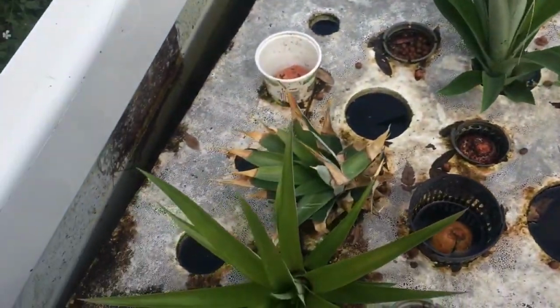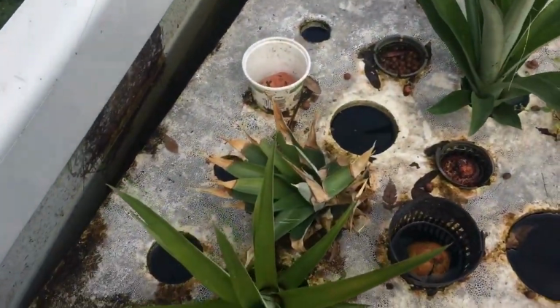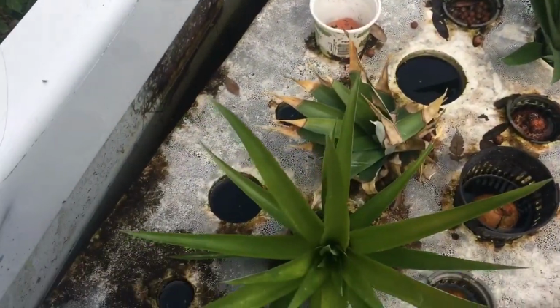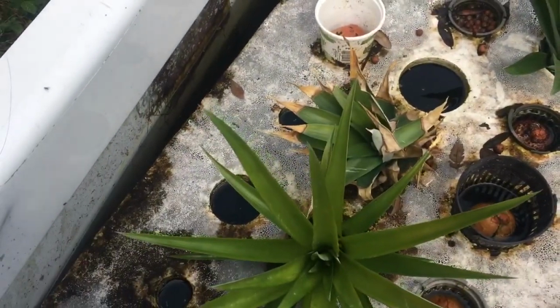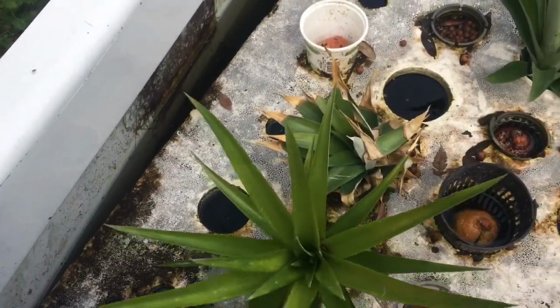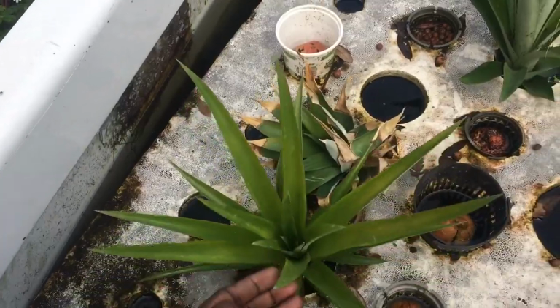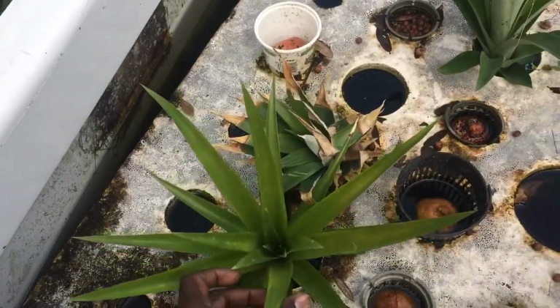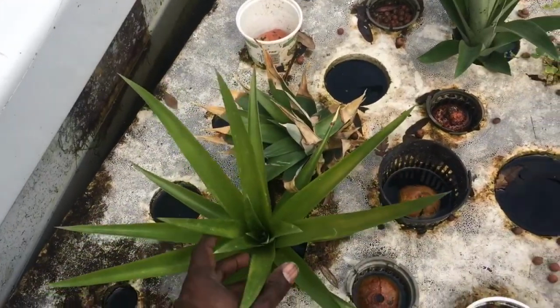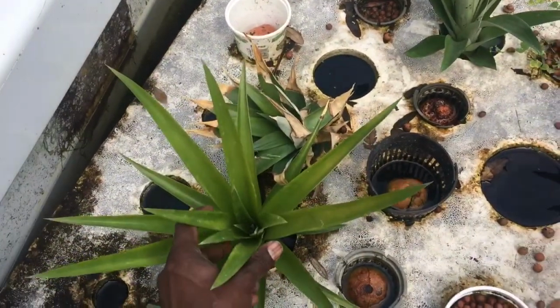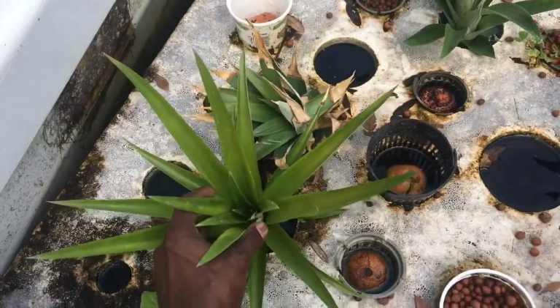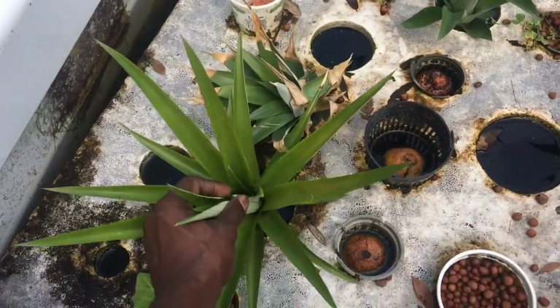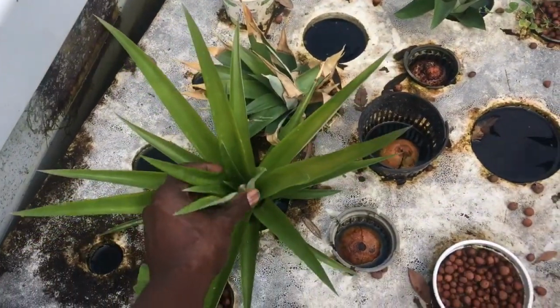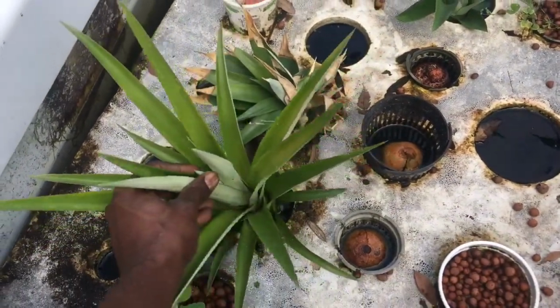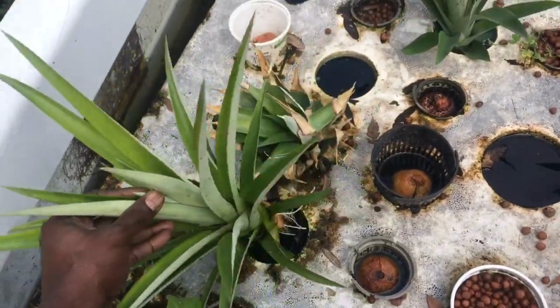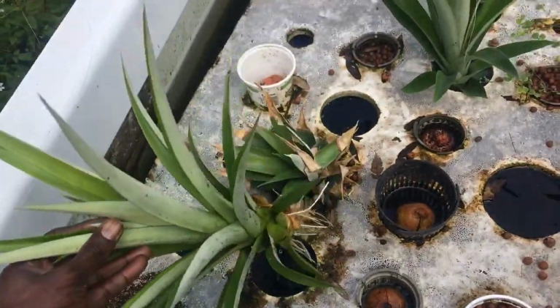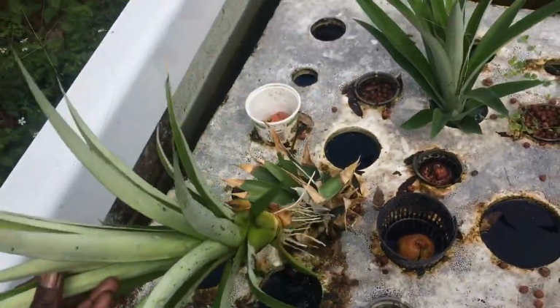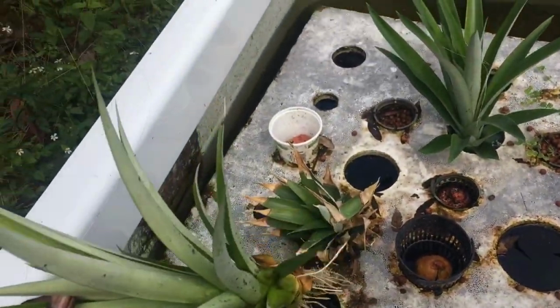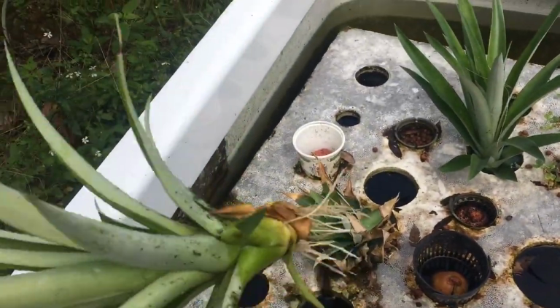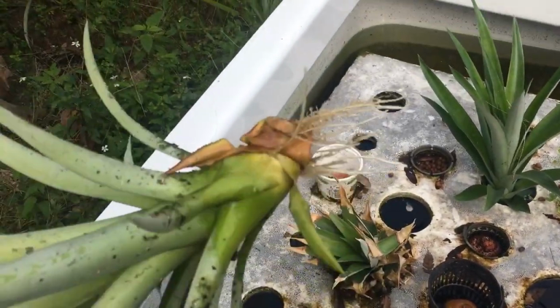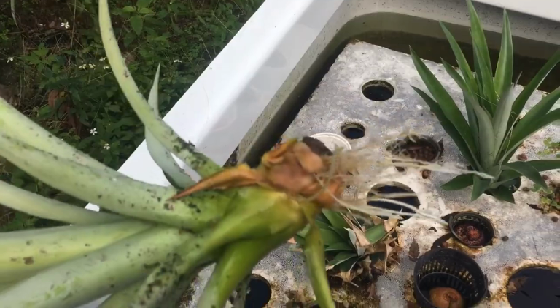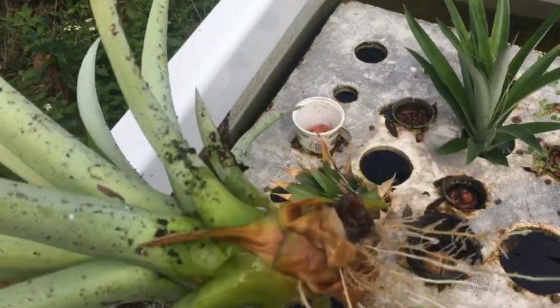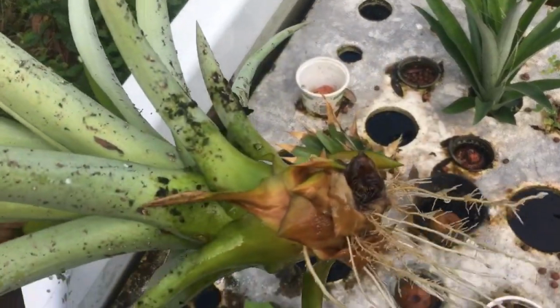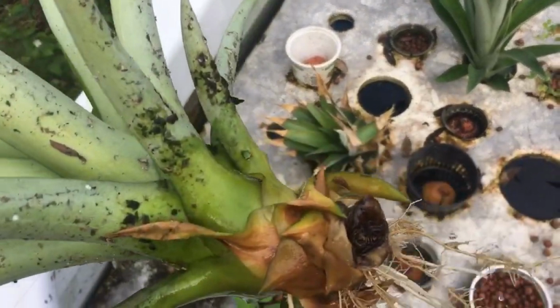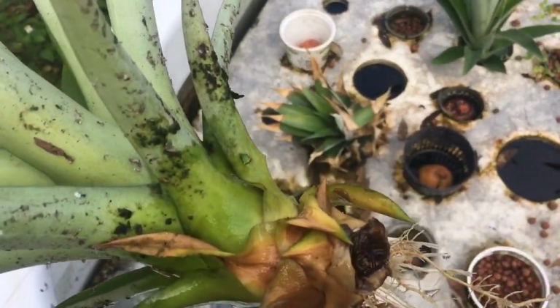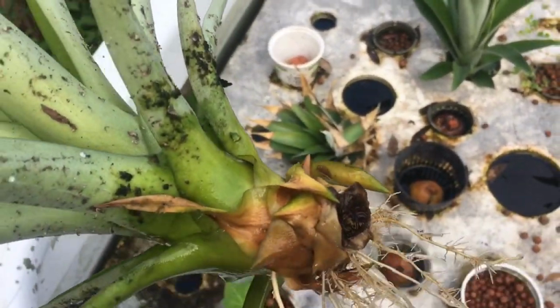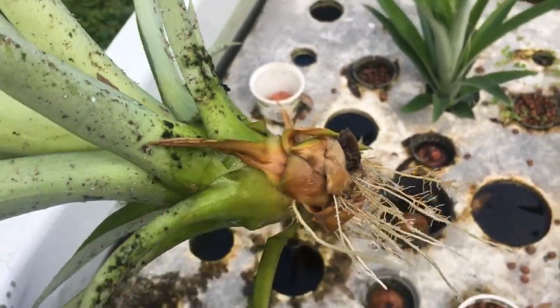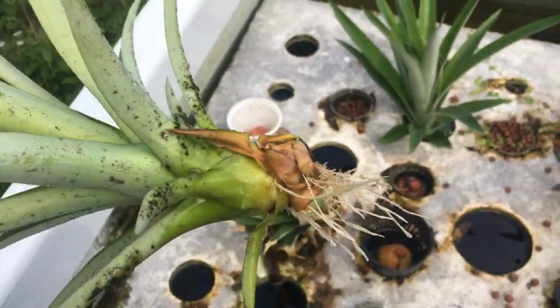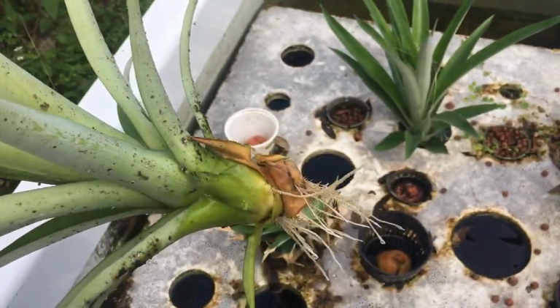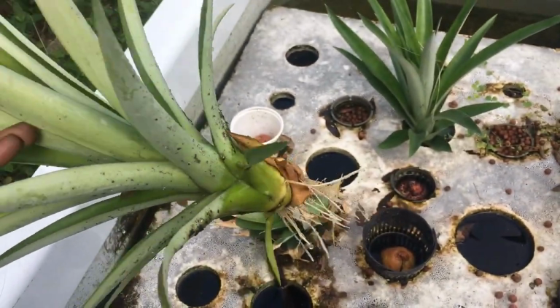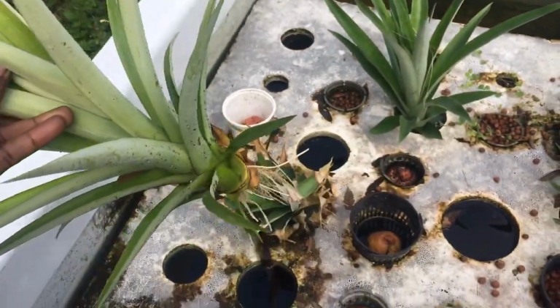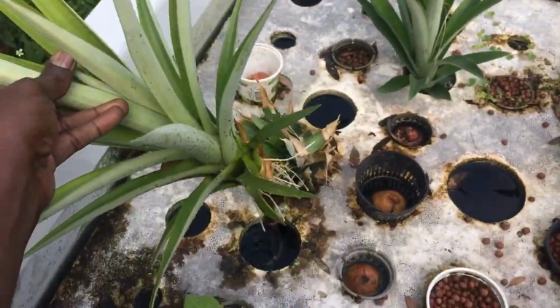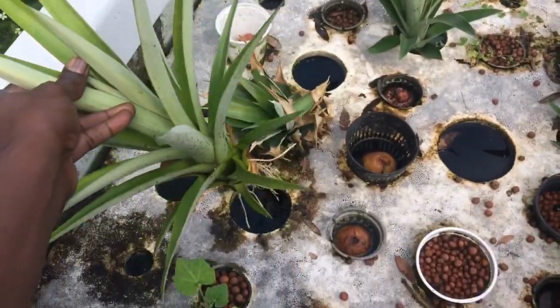Here's one that's been in here for a couple weeks, and you can see that the roots are already coming out of it. It's going to be ready to put in the yard.